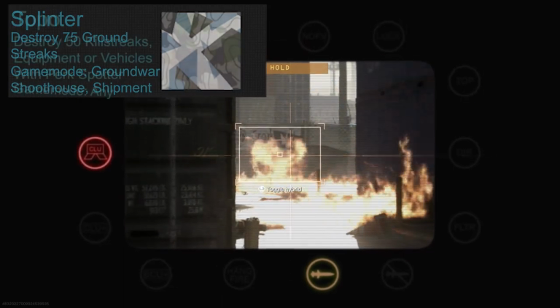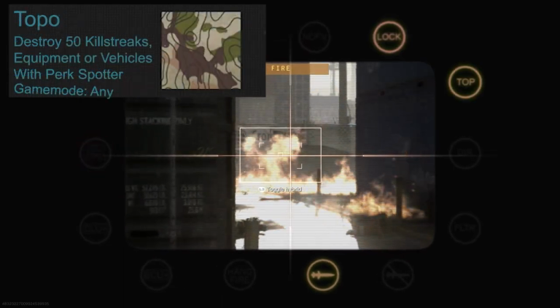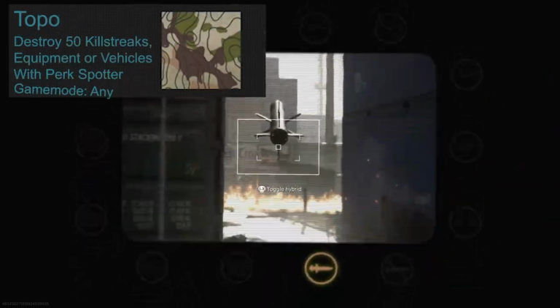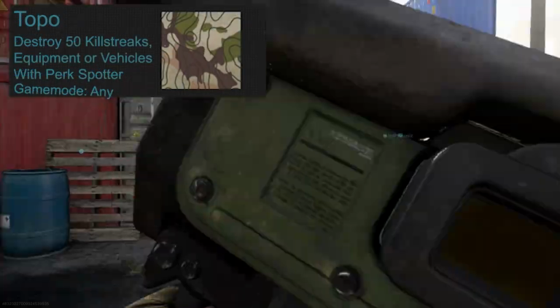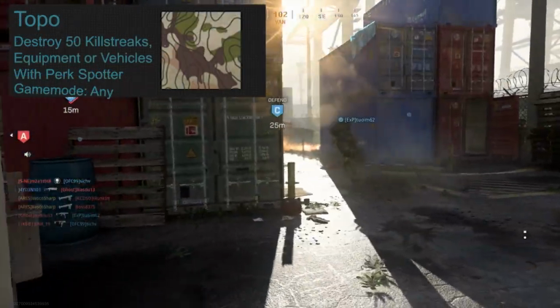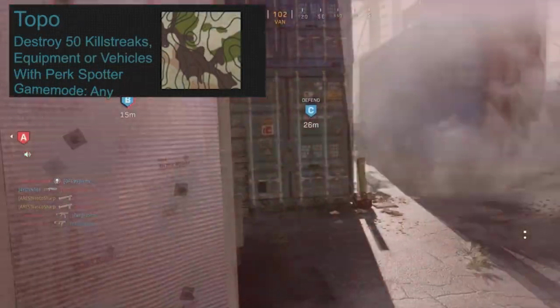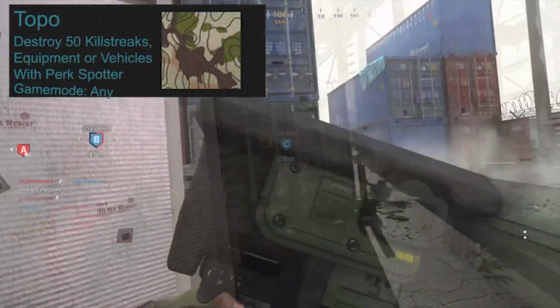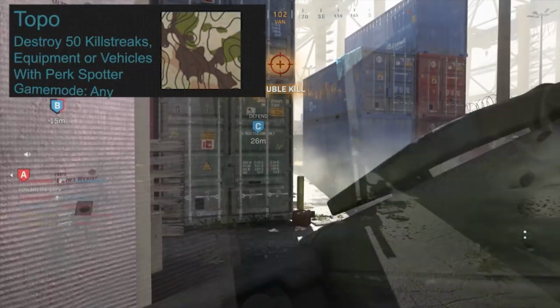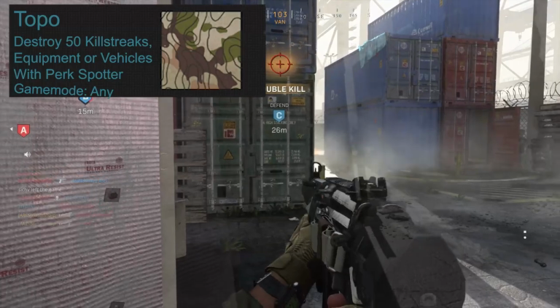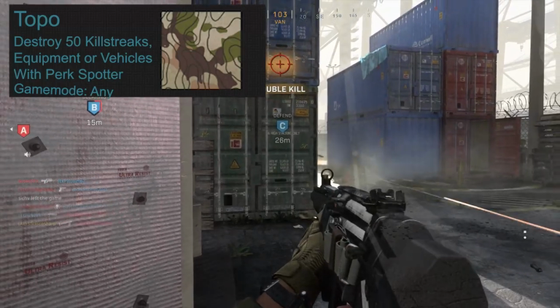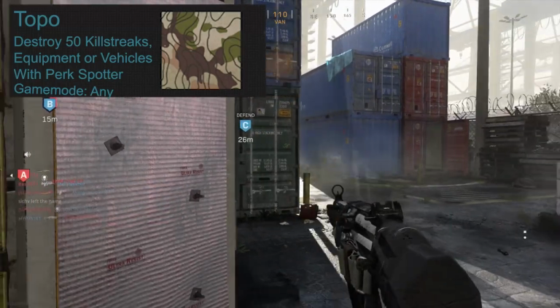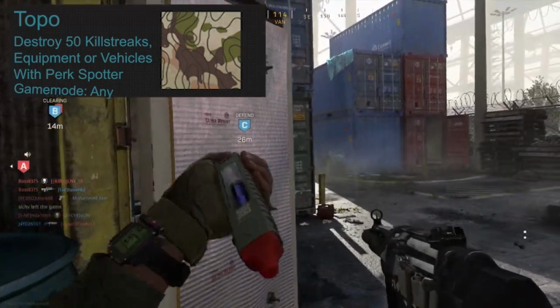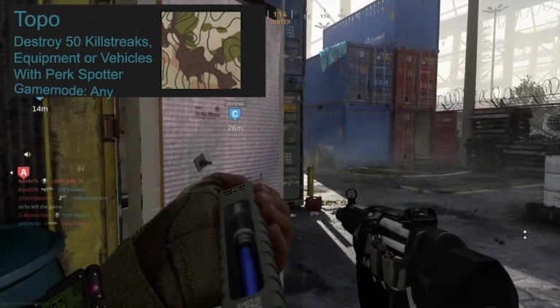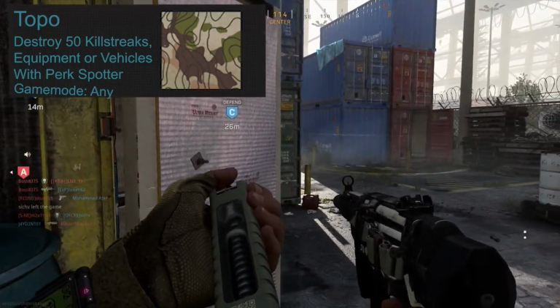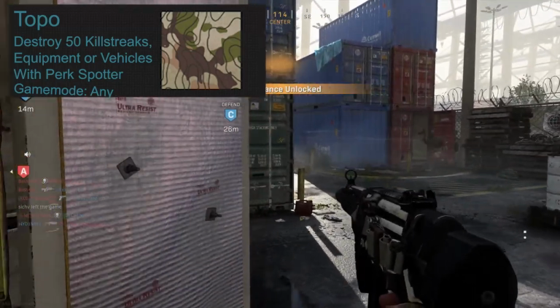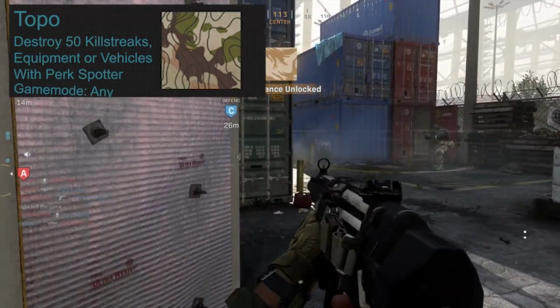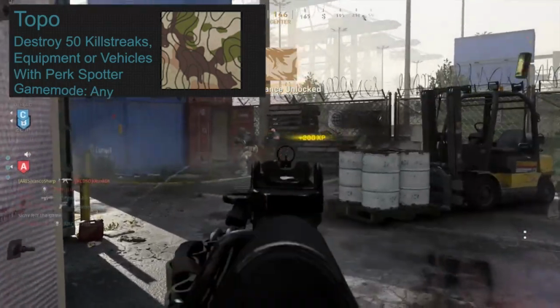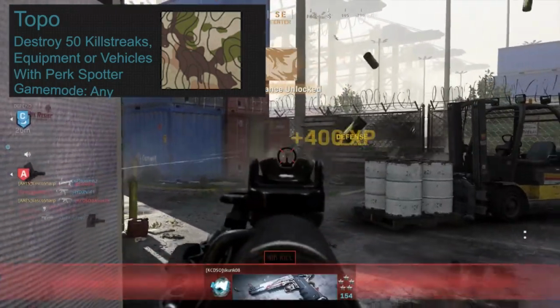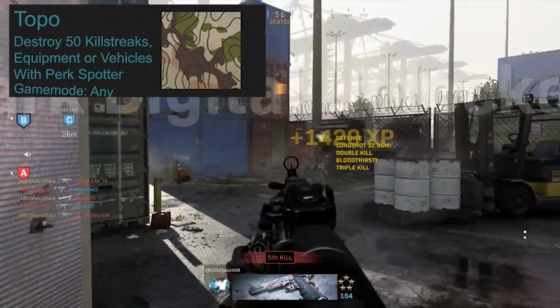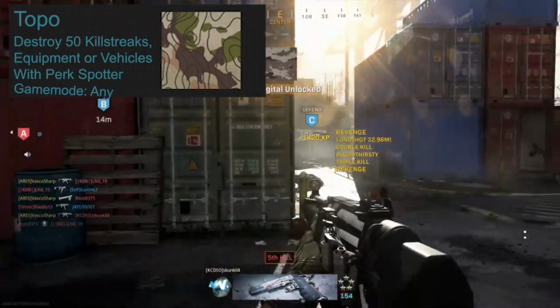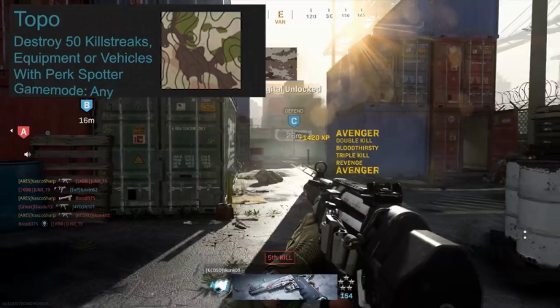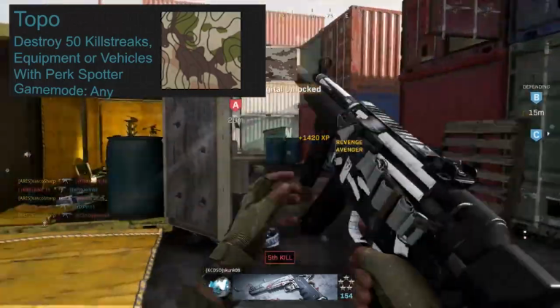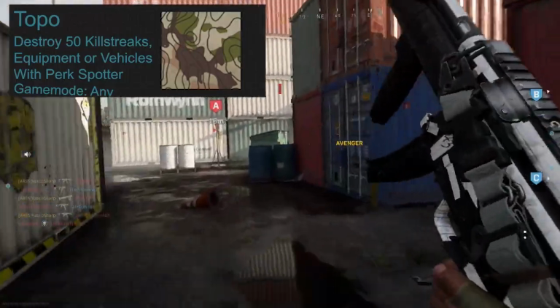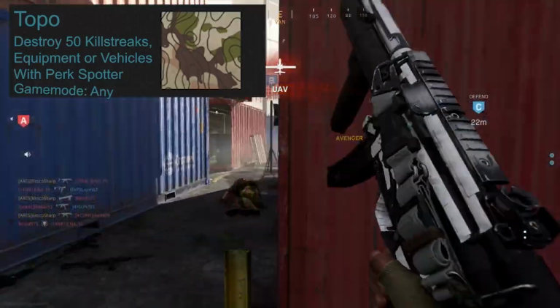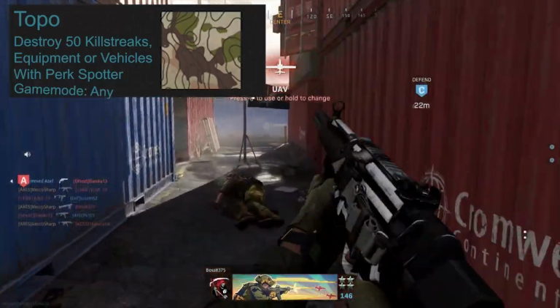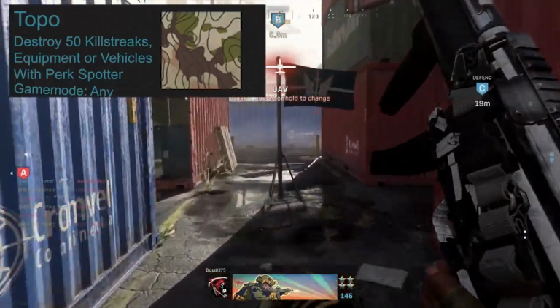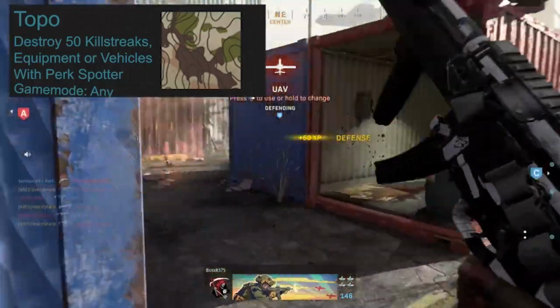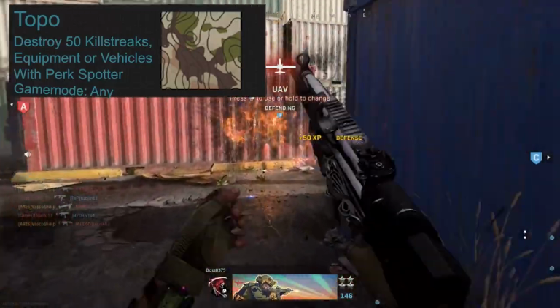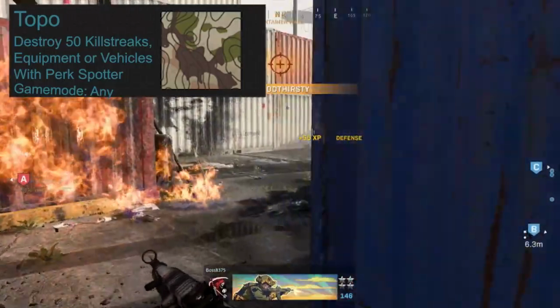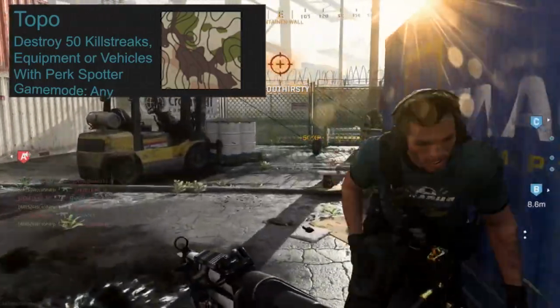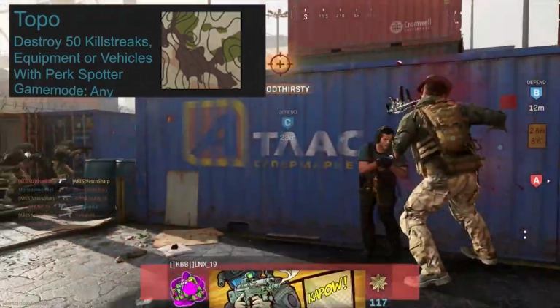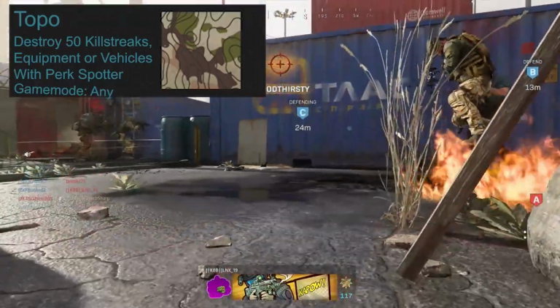To unlock the Topo camo you need to destroy 50 killstreaks, equipment, or vehicles while using the Spotter perk. If you're using Spotter at all times while going for other challenges, this one will come naturally so you don't have to specifically focus on it.